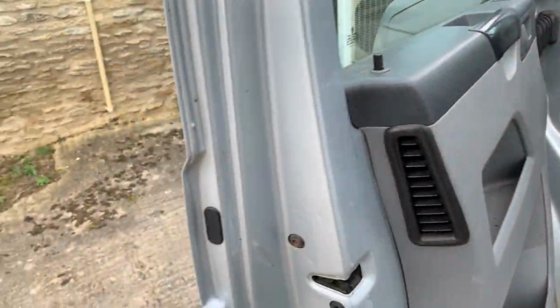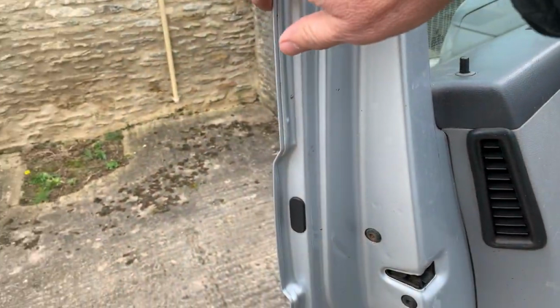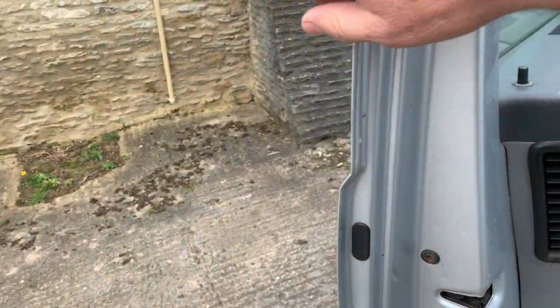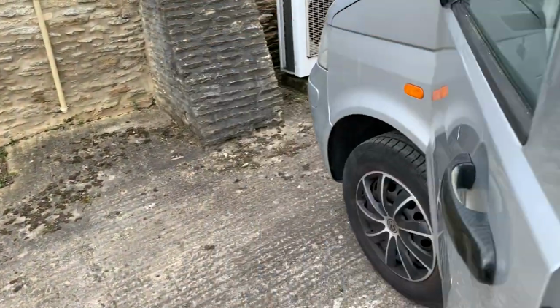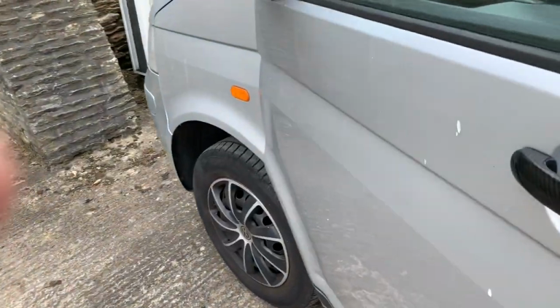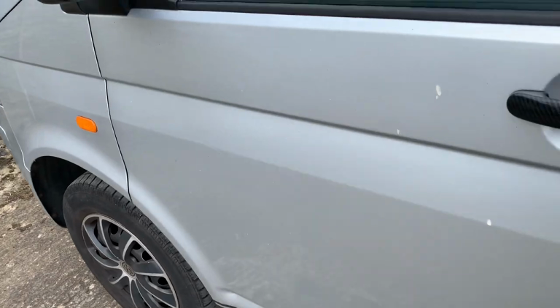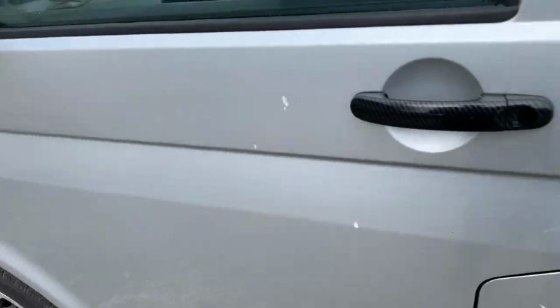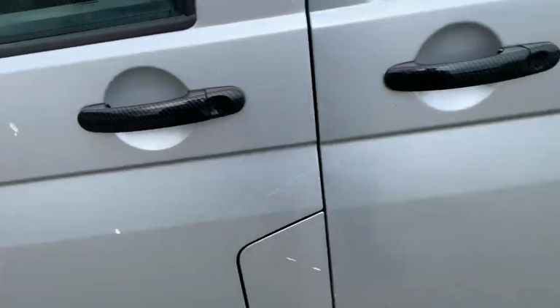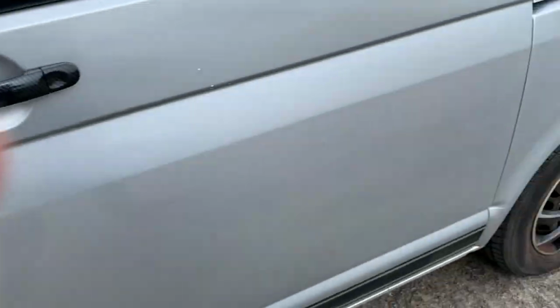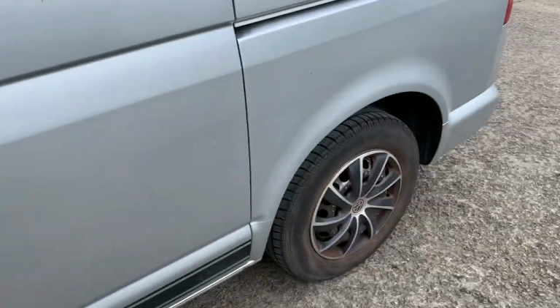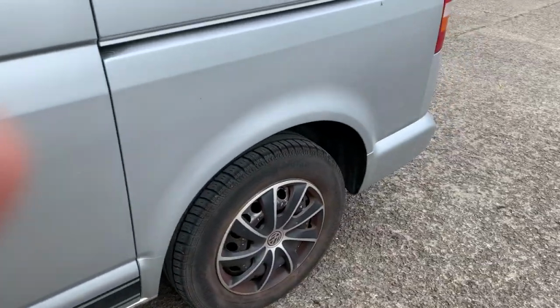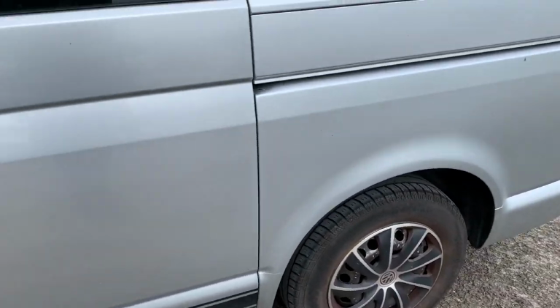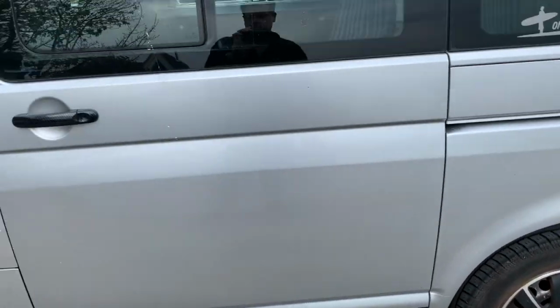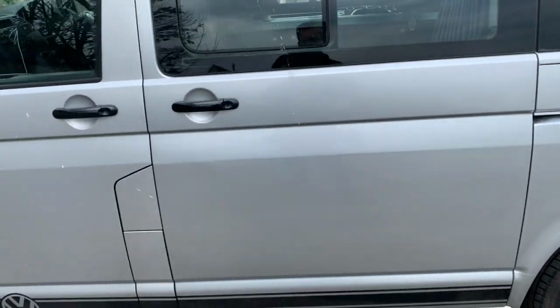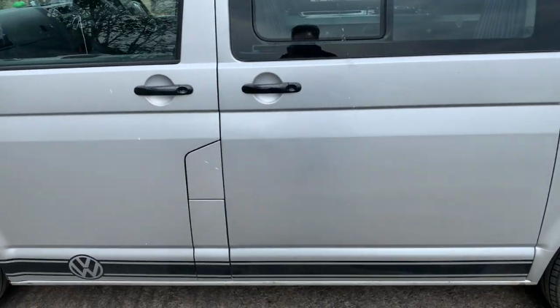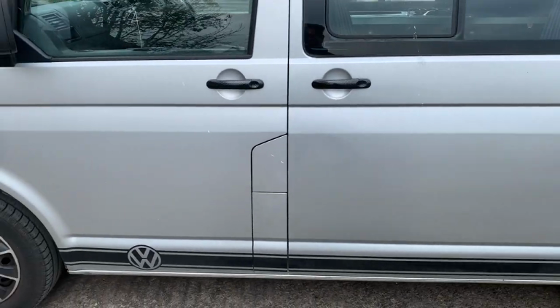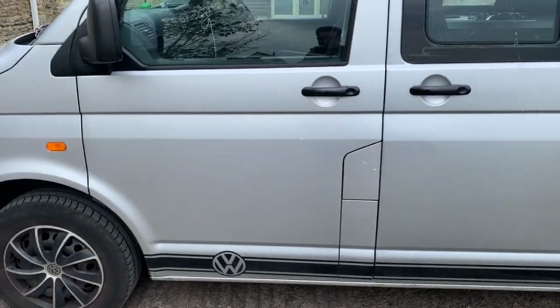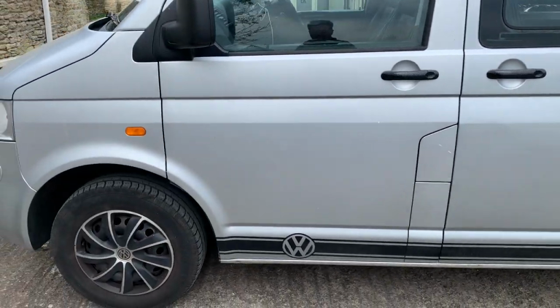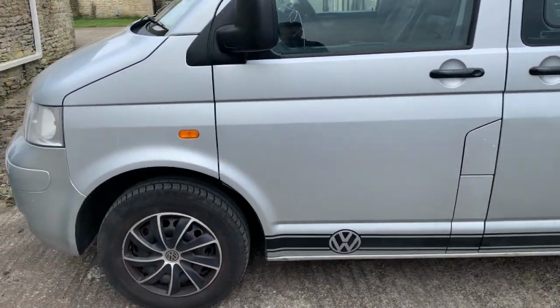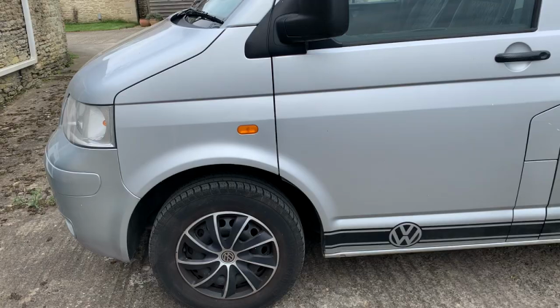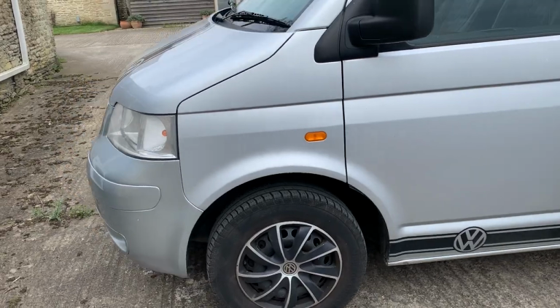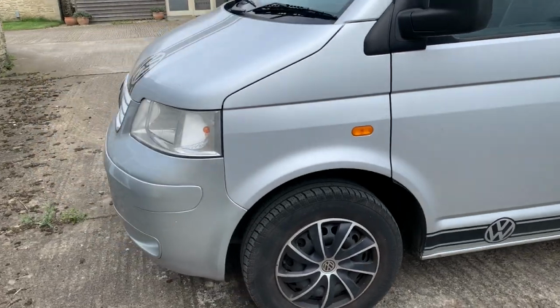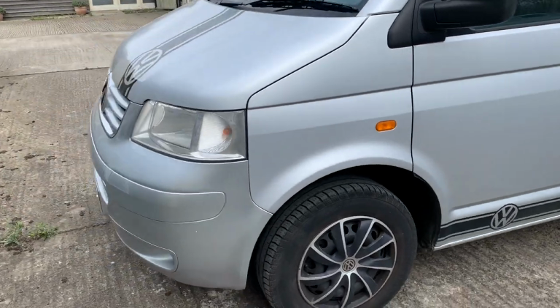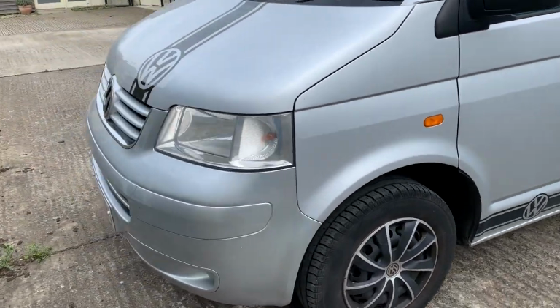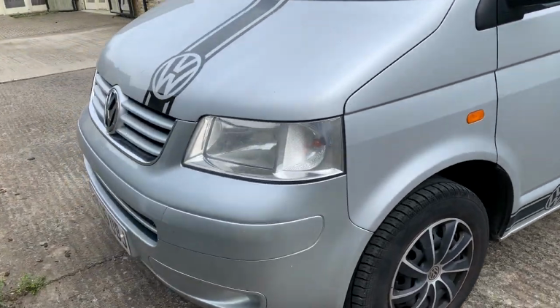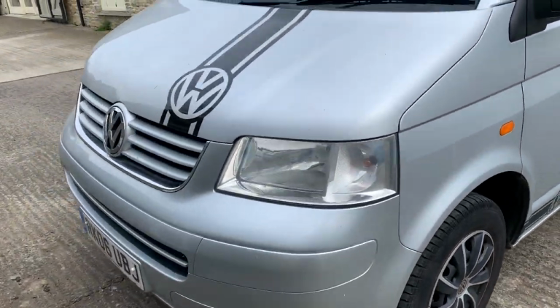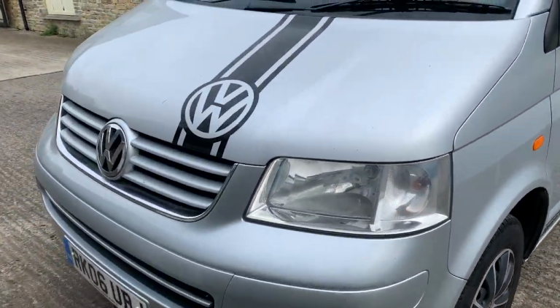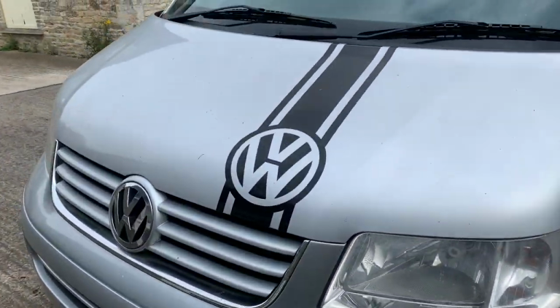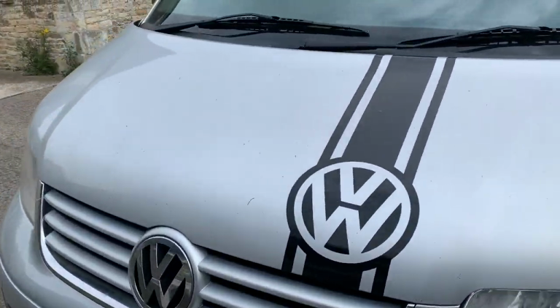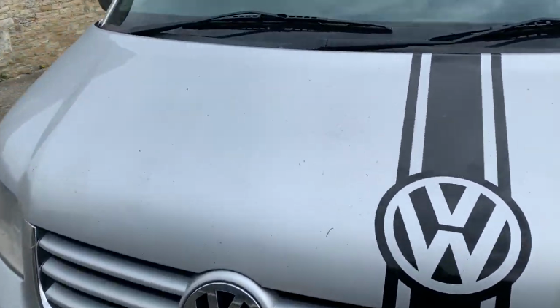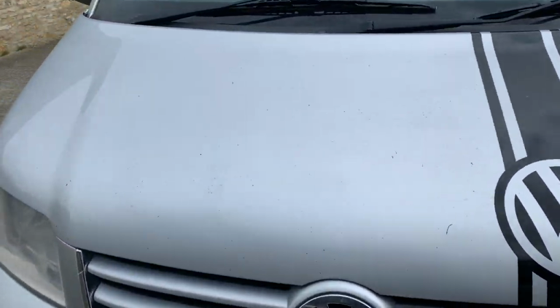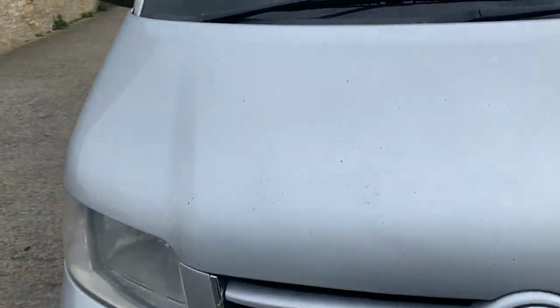Quite practical. It's done 150,000 — 158,000; I'll get the exact mileage in a second.